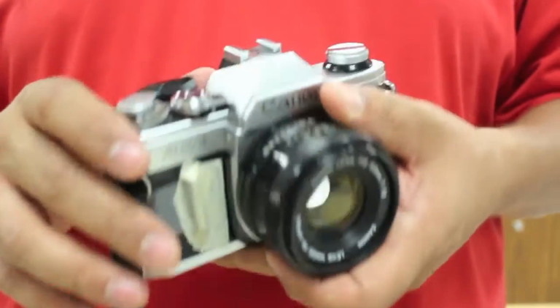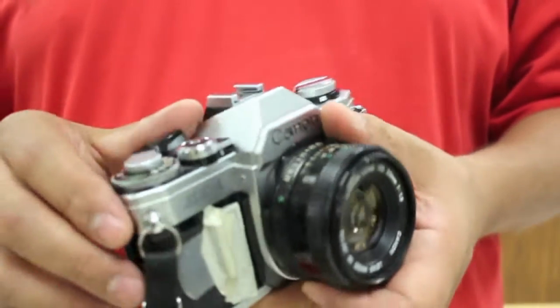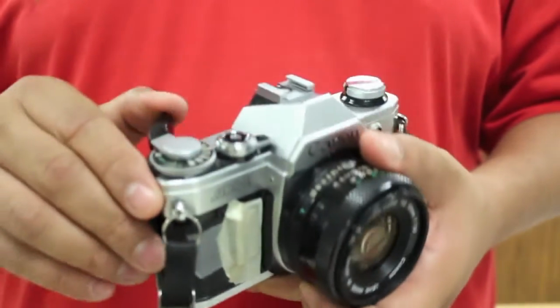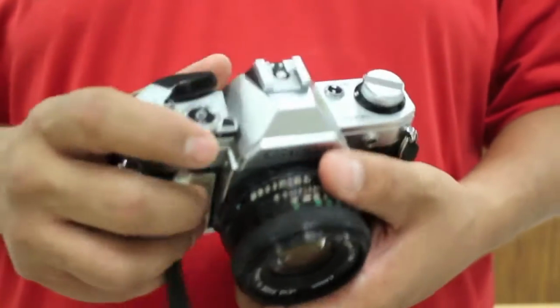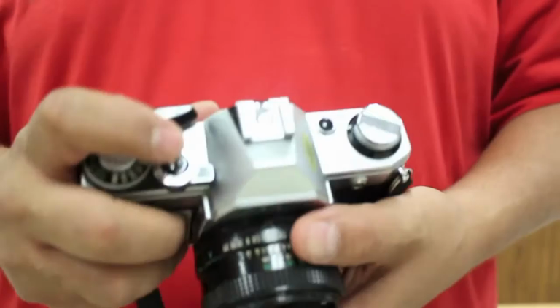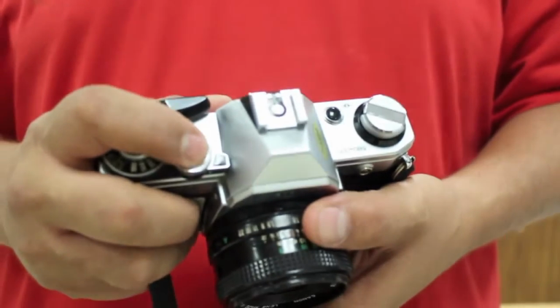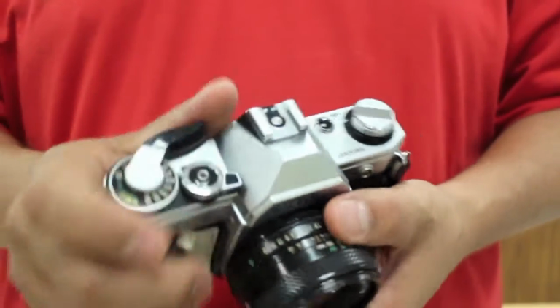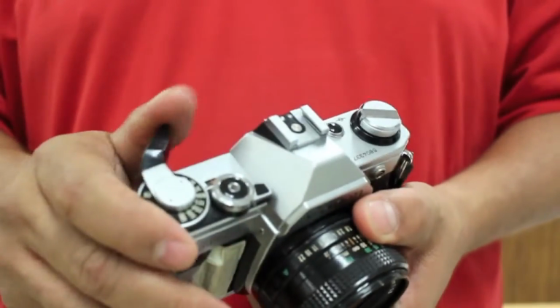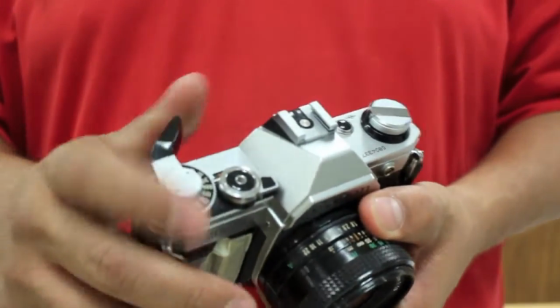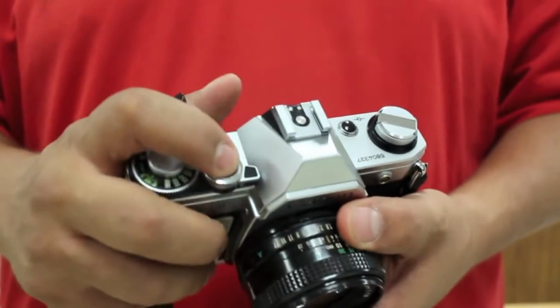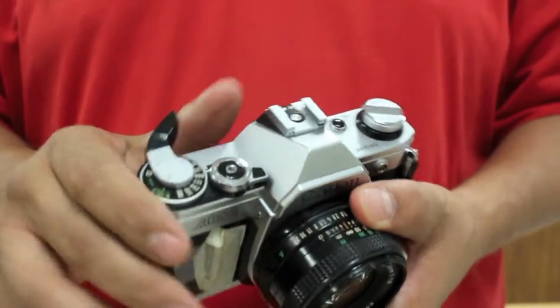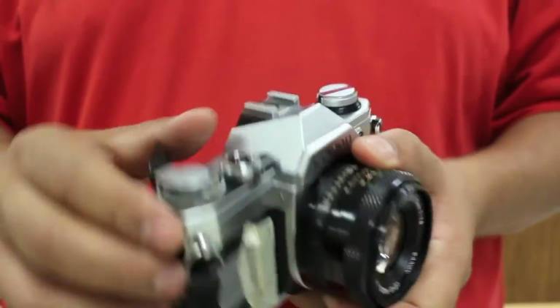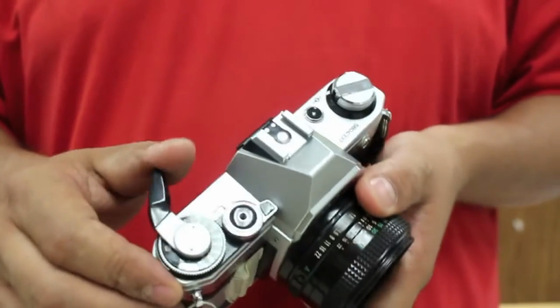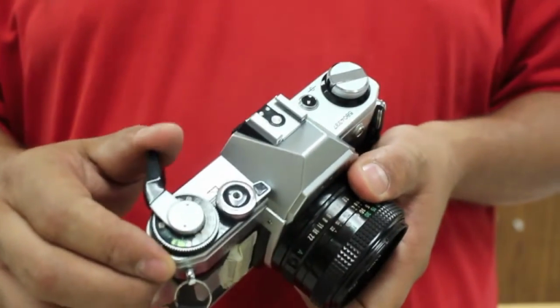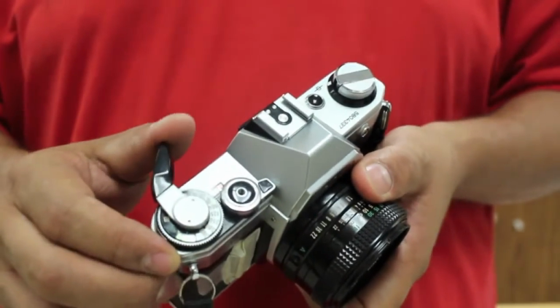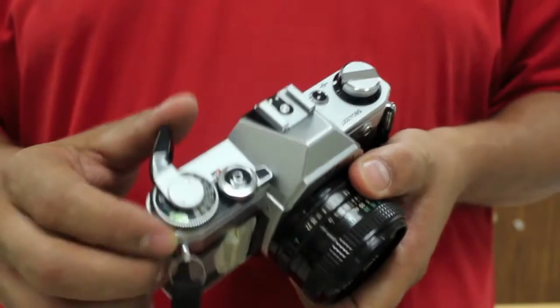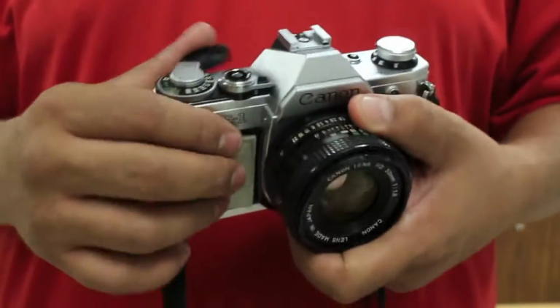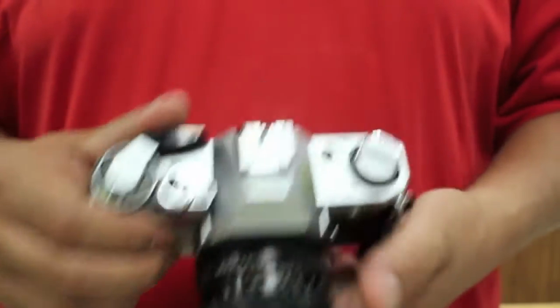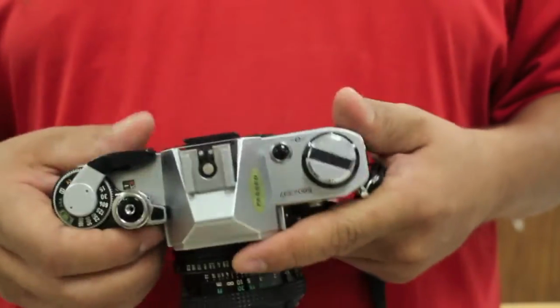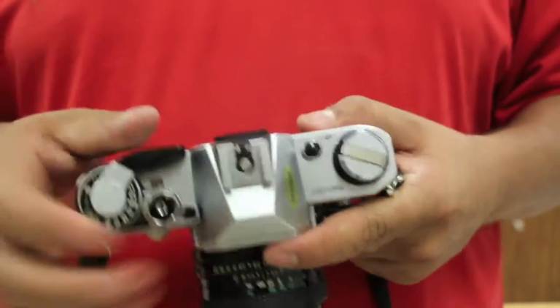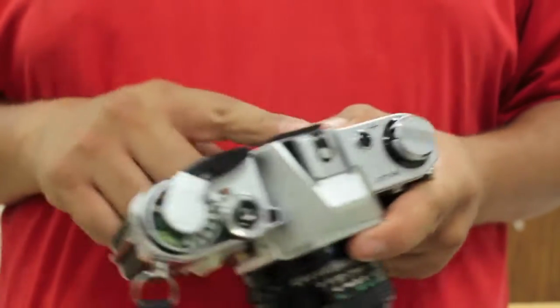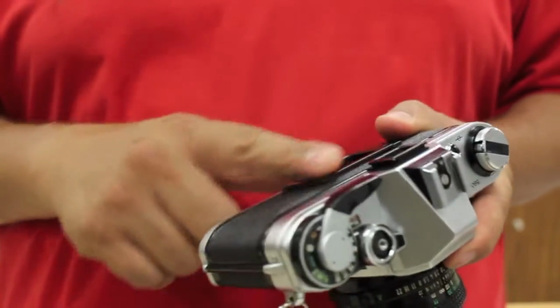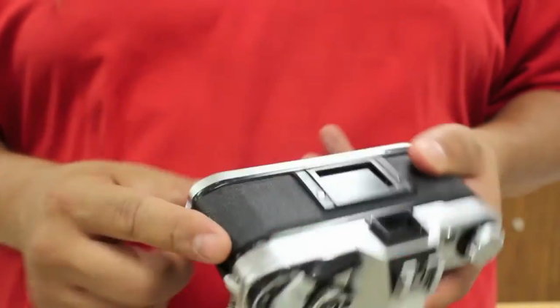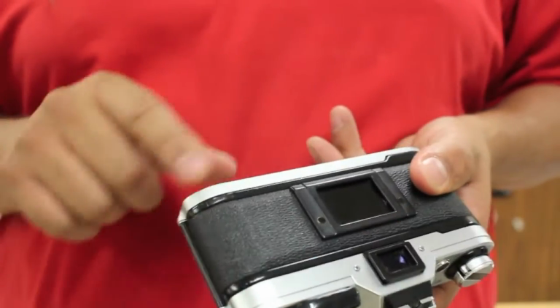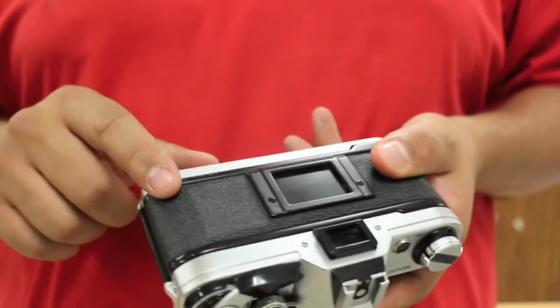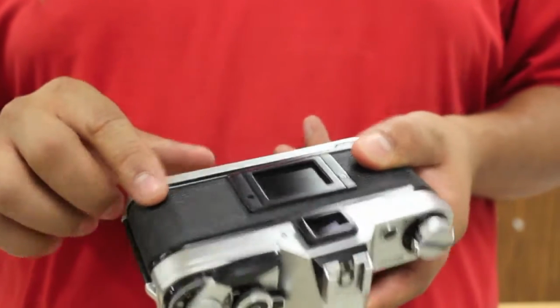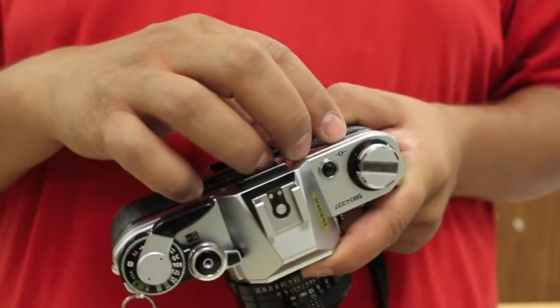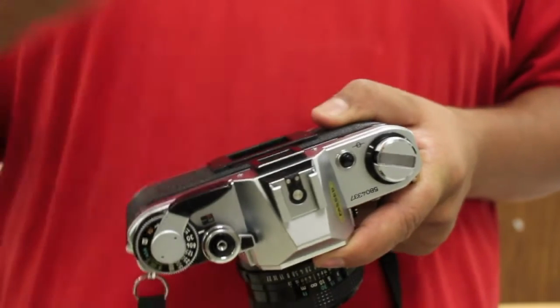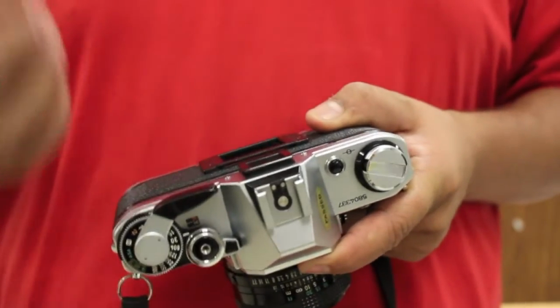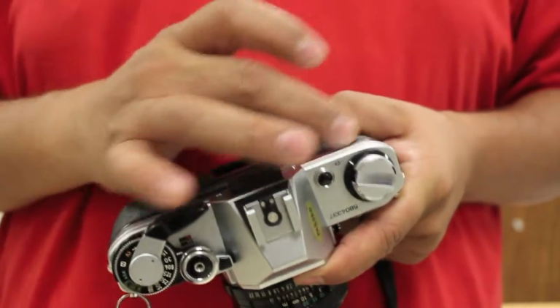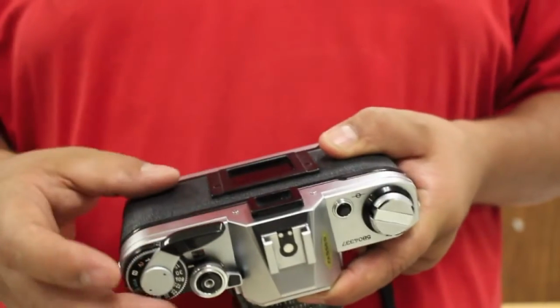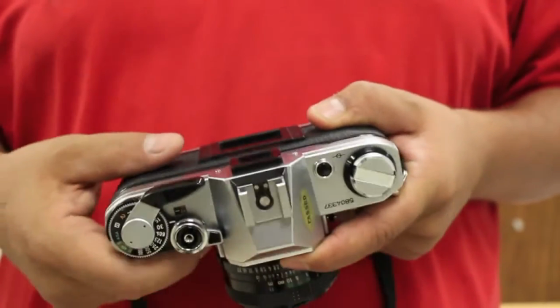As we can see, the roll of film is over. If I fire and I try to advance, nothing will happen. We never force it. So now what we have to do is we have to rewind the roll of film. All the film has moved onto the spool on the other side. We can't open the camera because we'll expose the film.